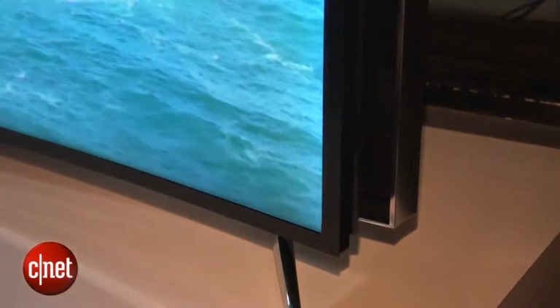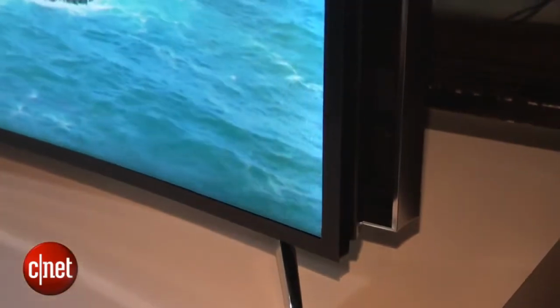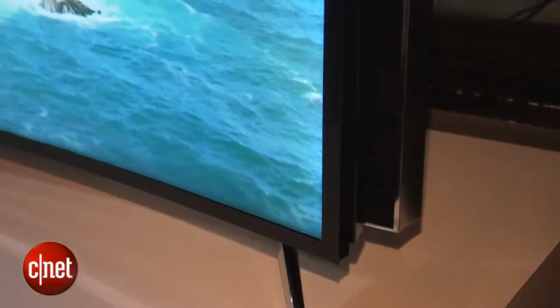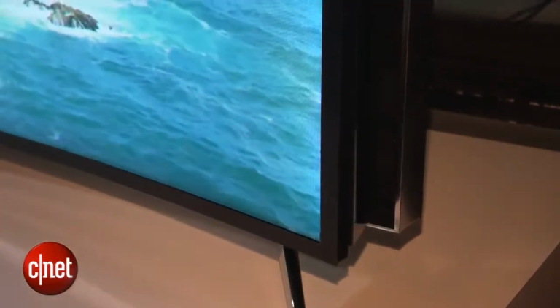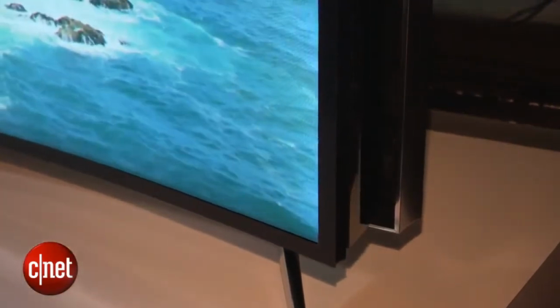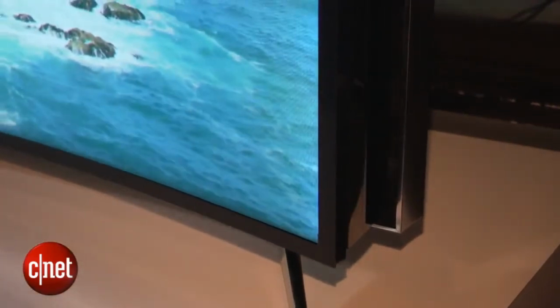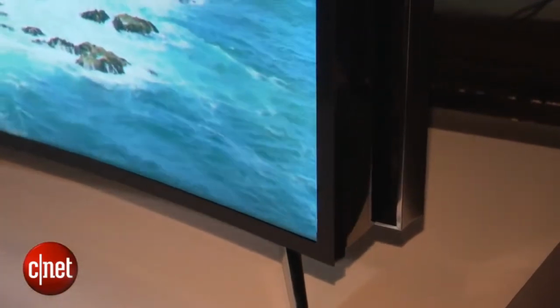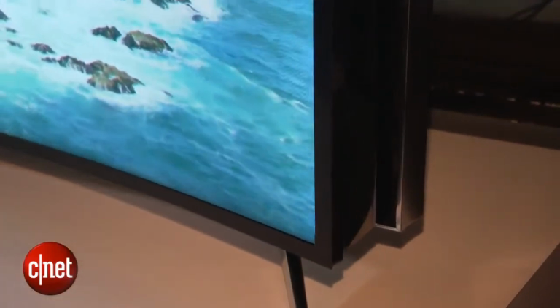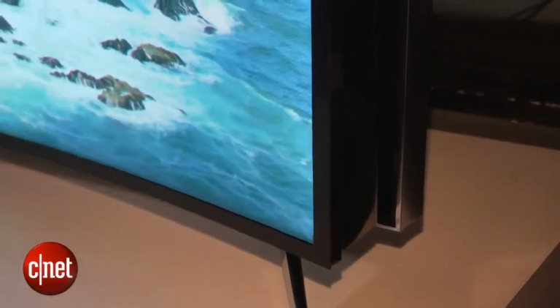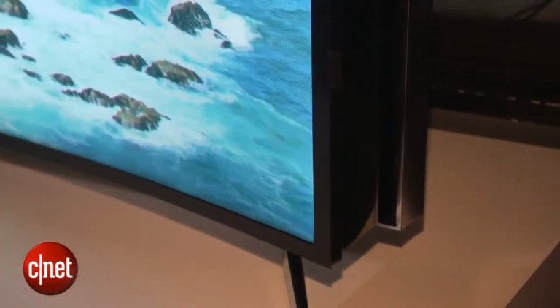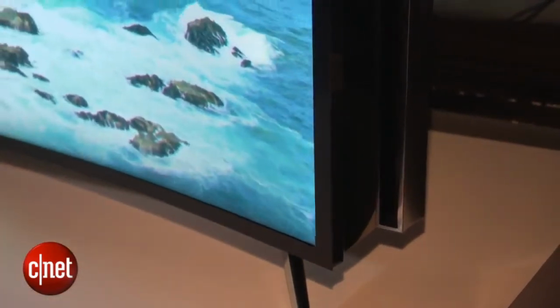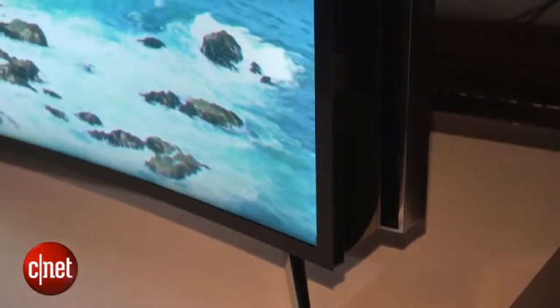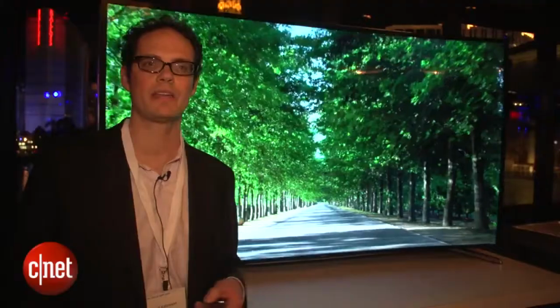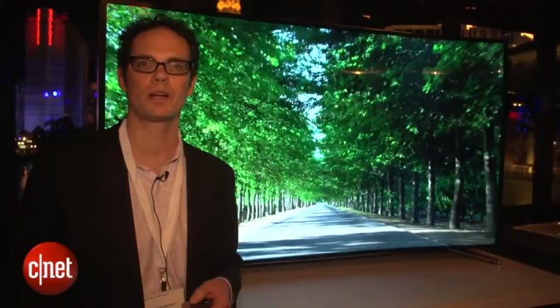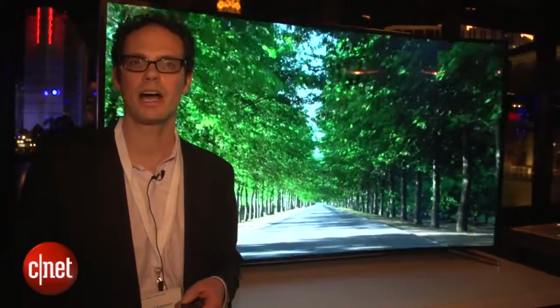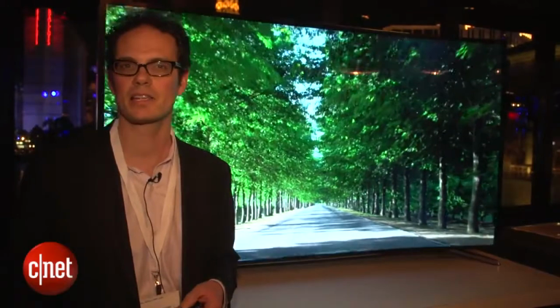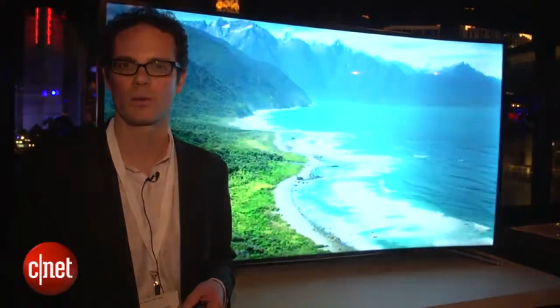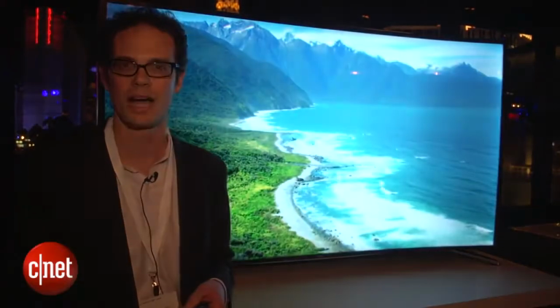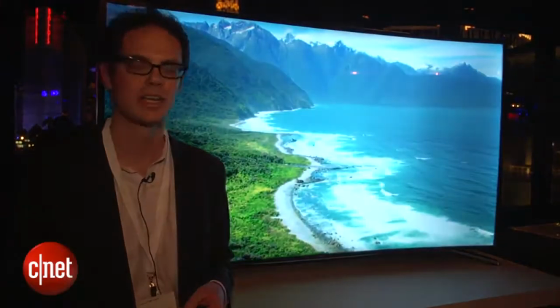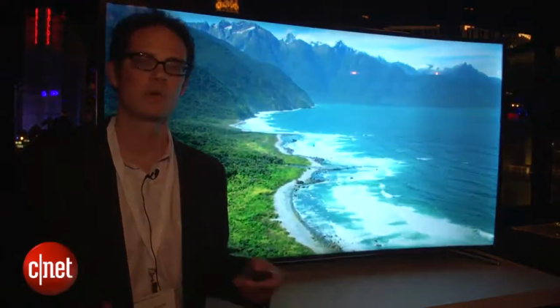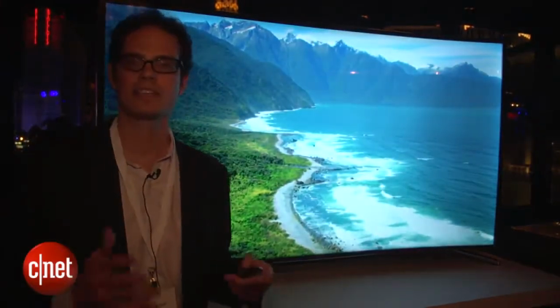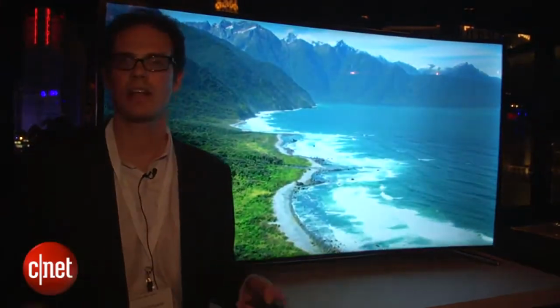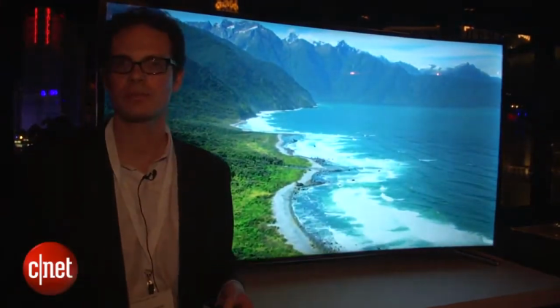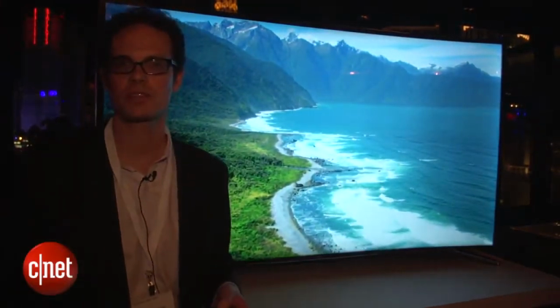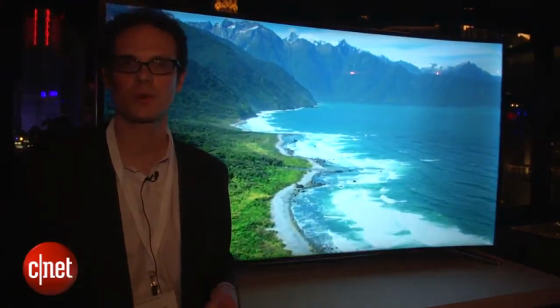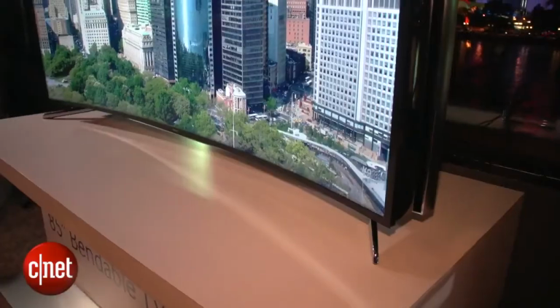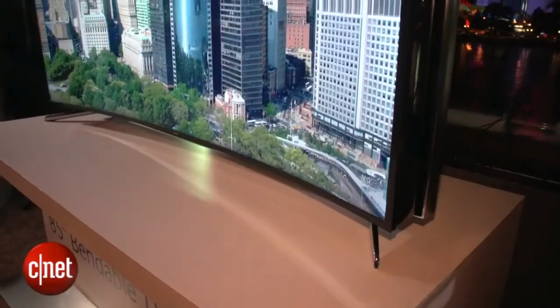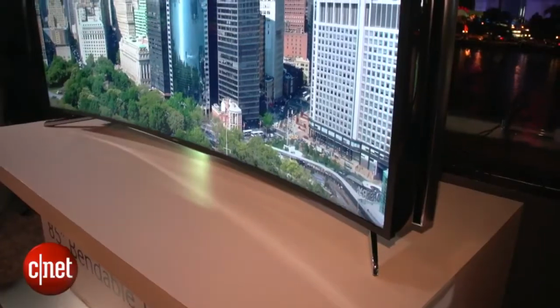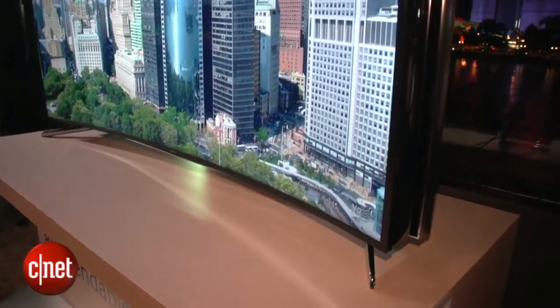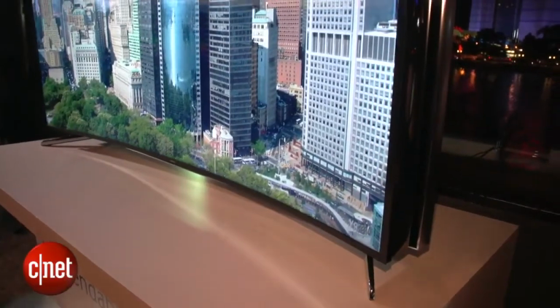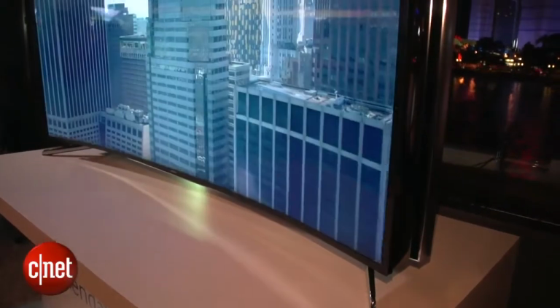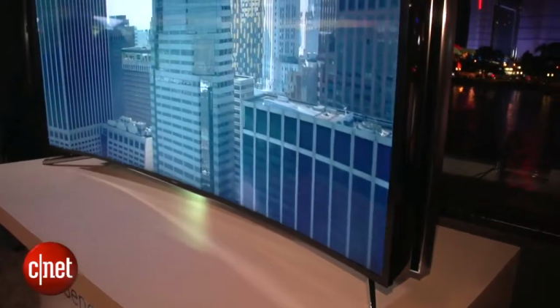The idea, of course, is that you can change it depending on your preference, or maybe even depending on what content you want to watch. It's more of a technology demonstration, of course. This TV isn't going on sale anytime soon.